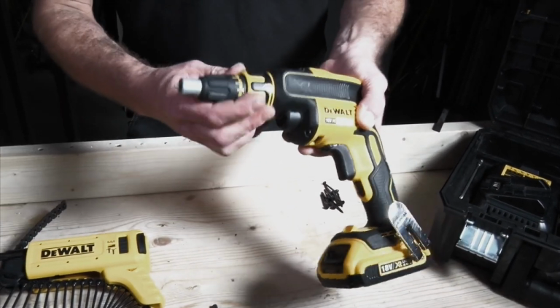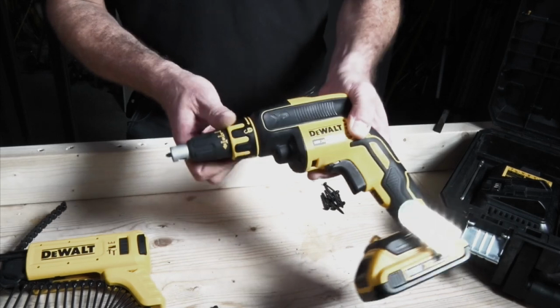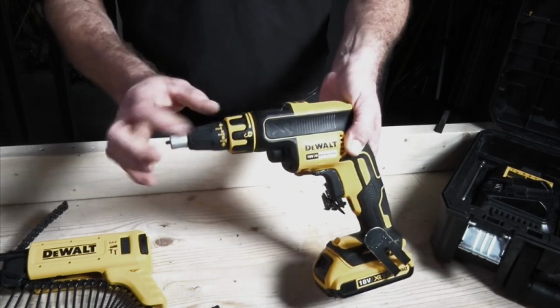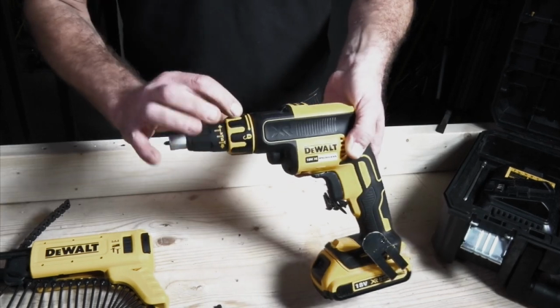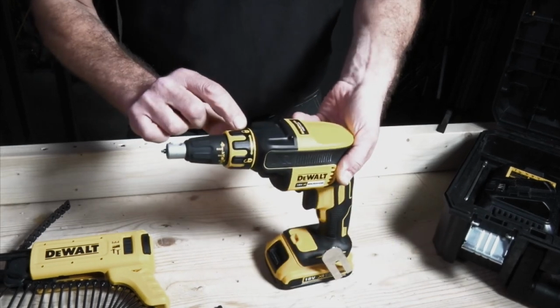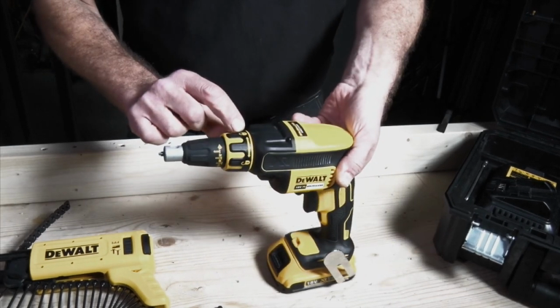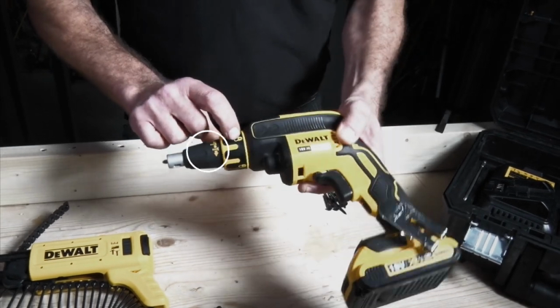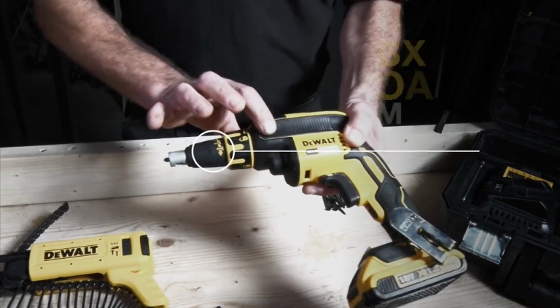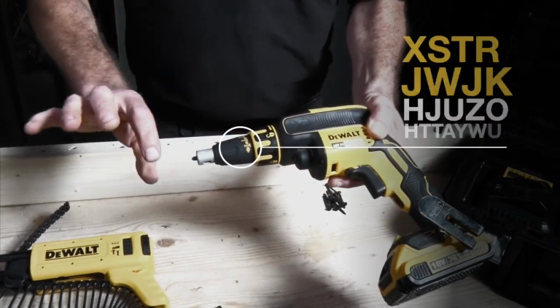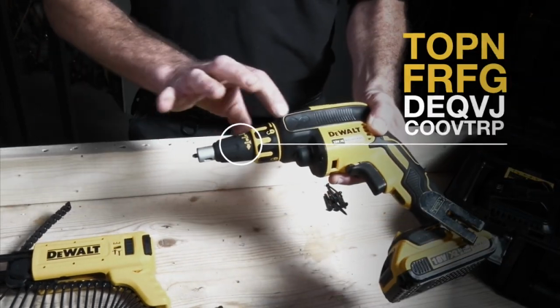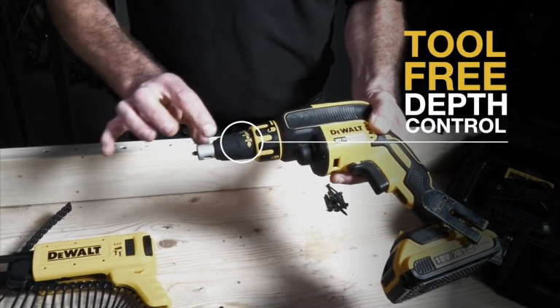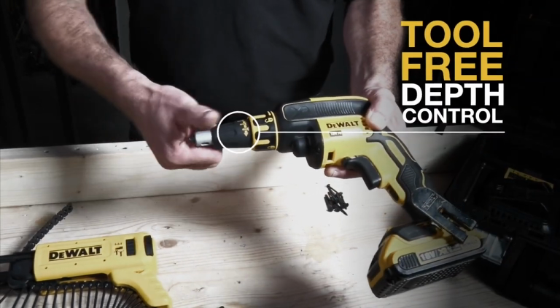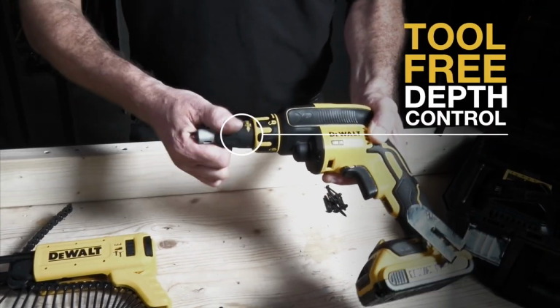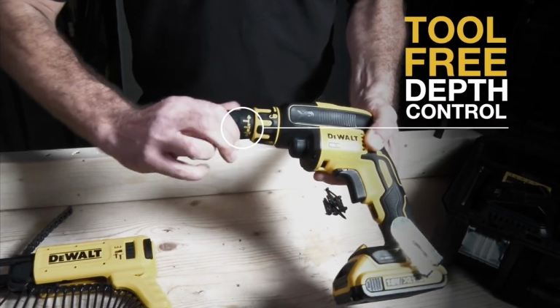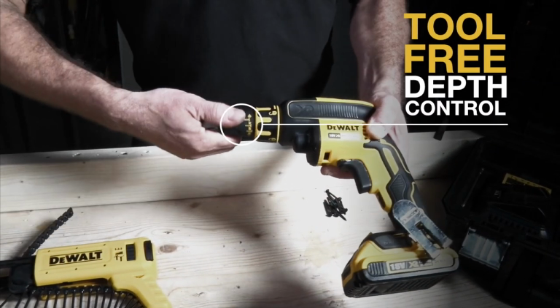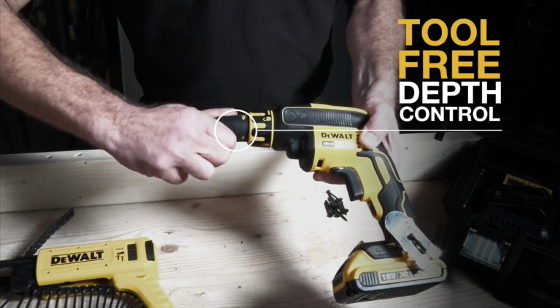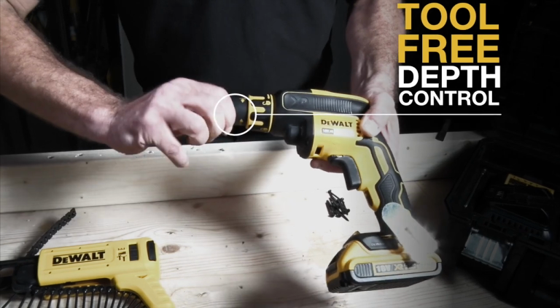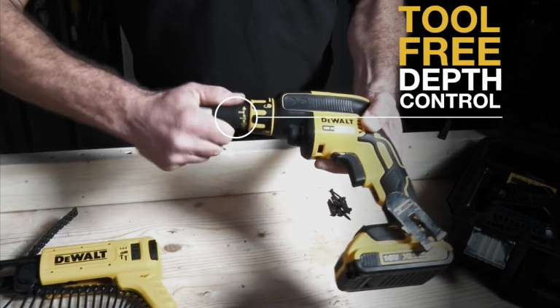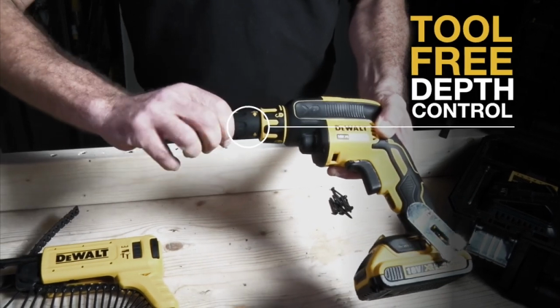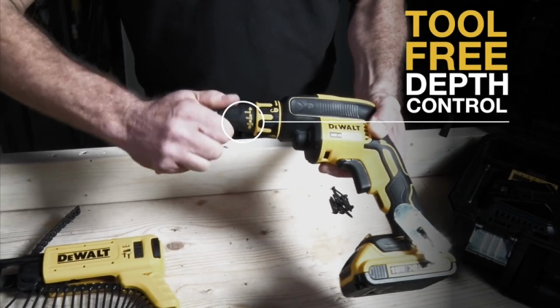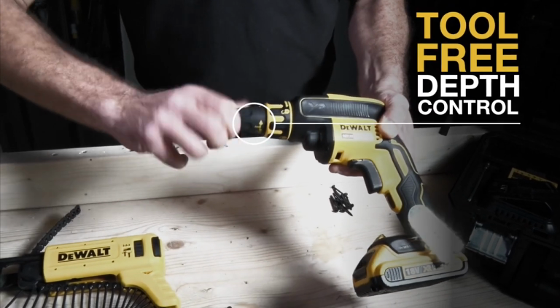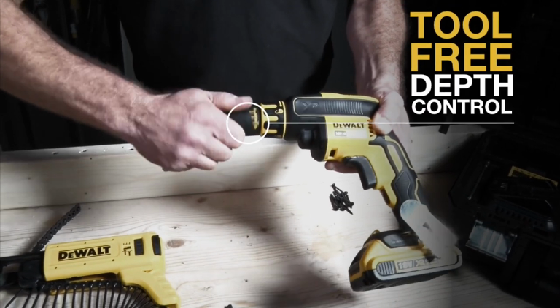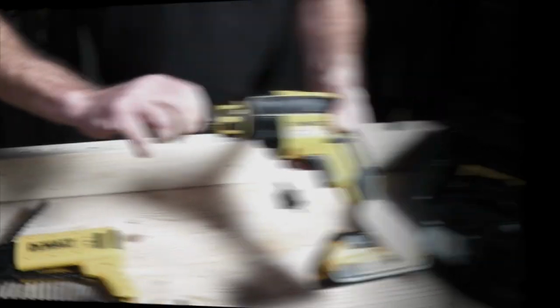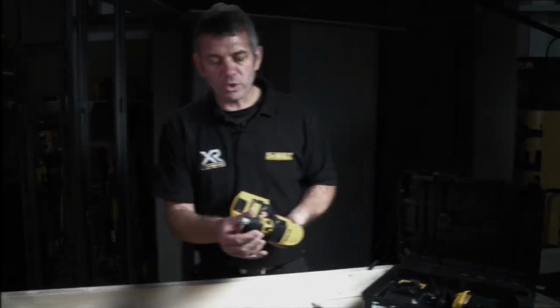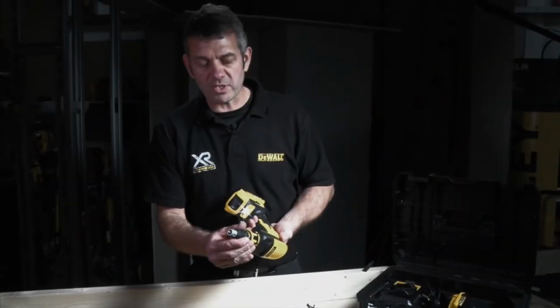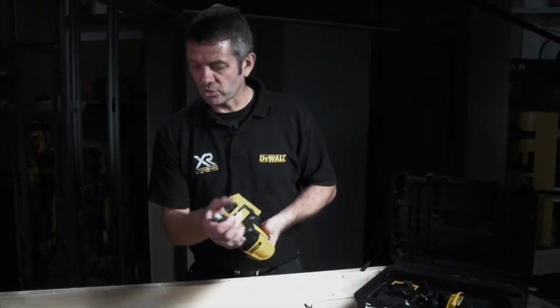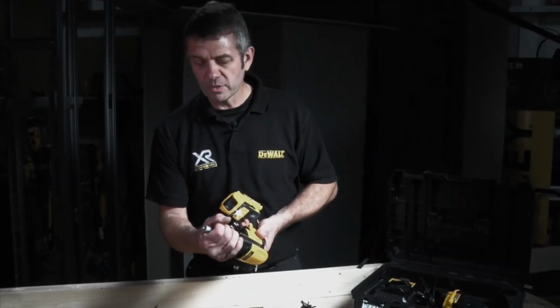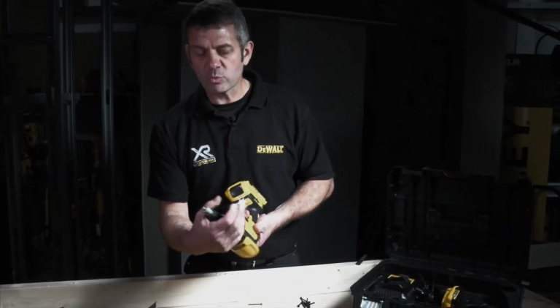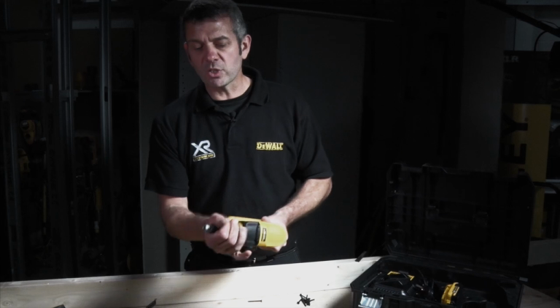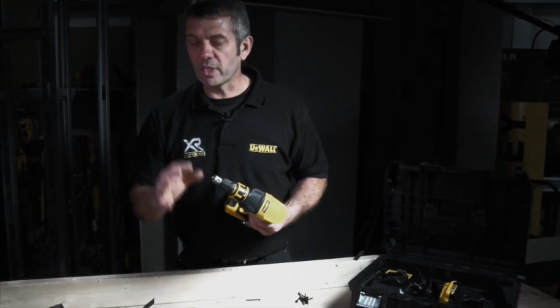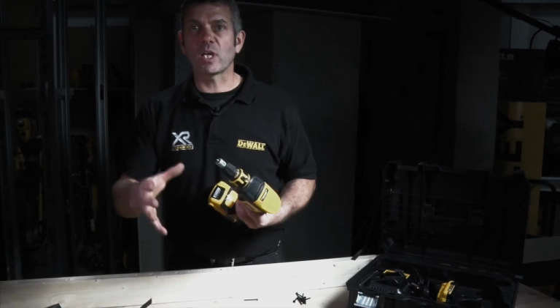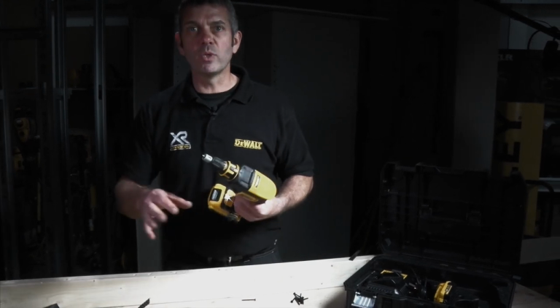You can put it on and, as you can see, it has a lock — lock and open for taking it on and off. We also have depth control for how far you drive the screw in.